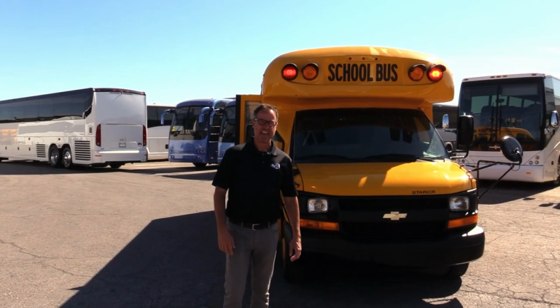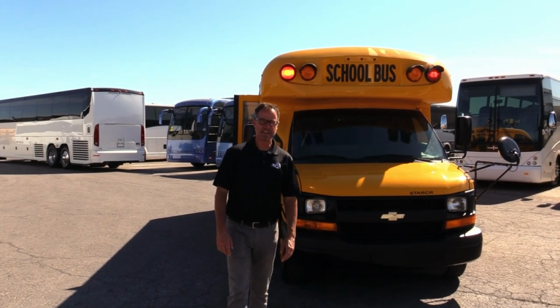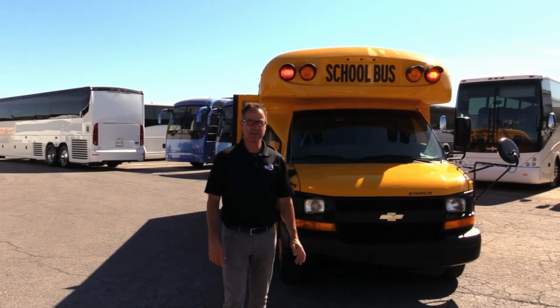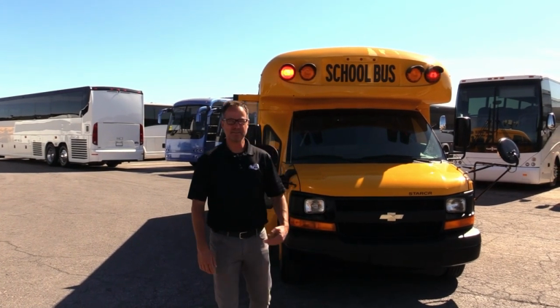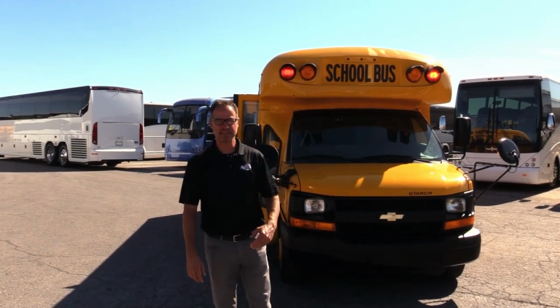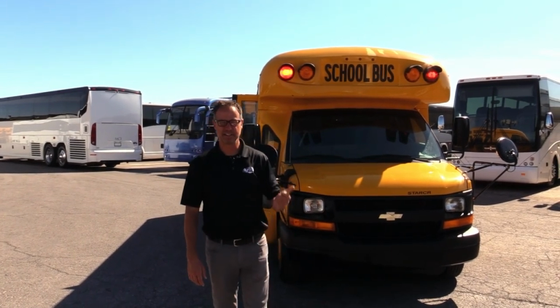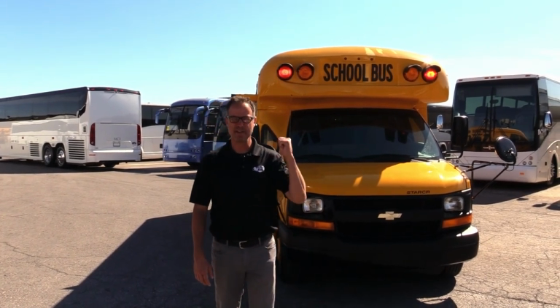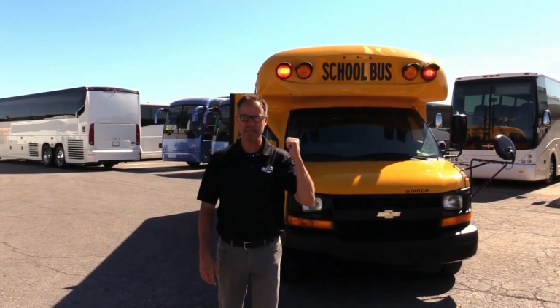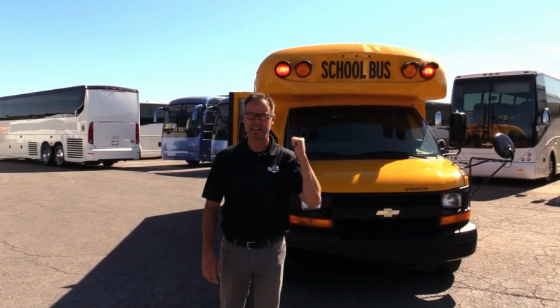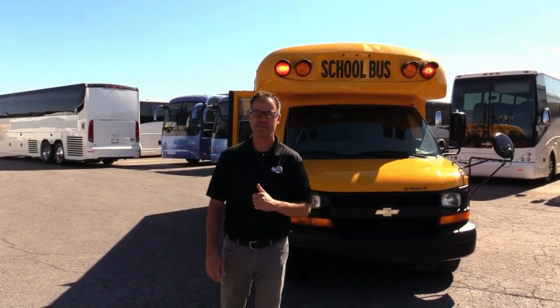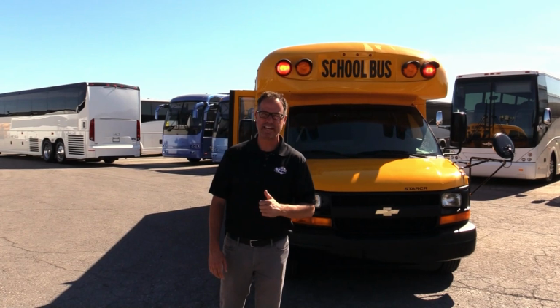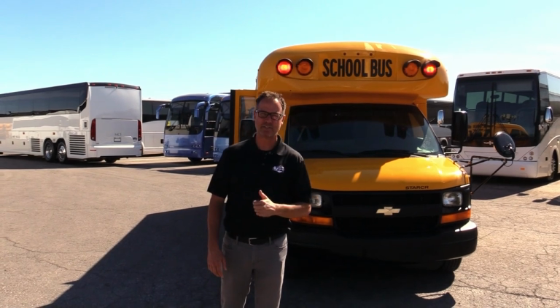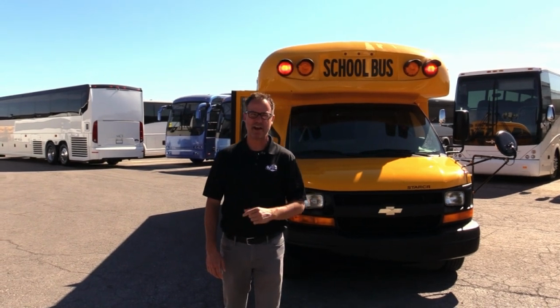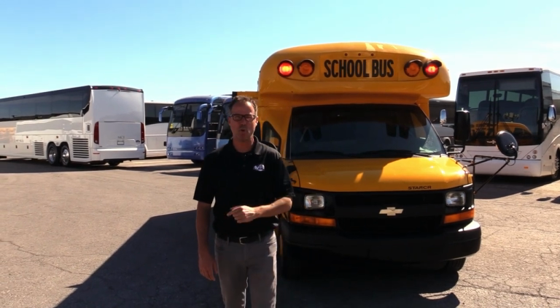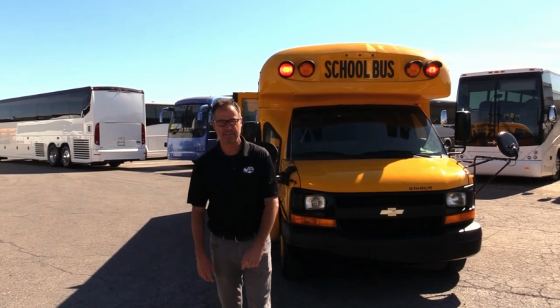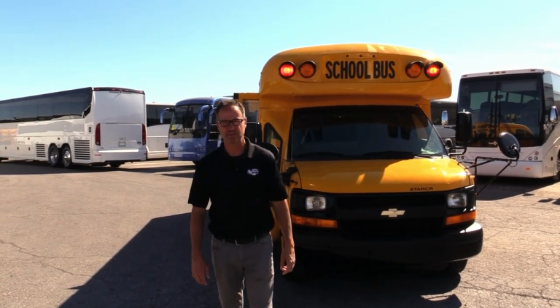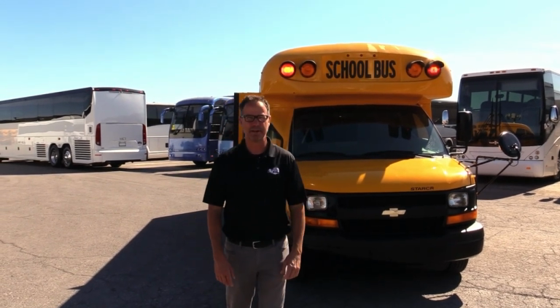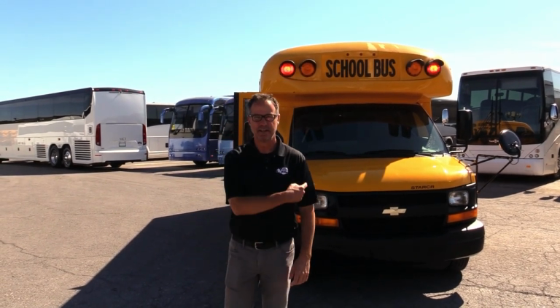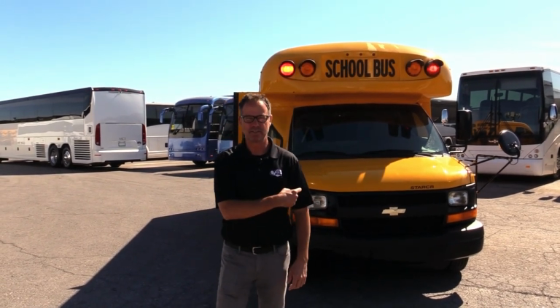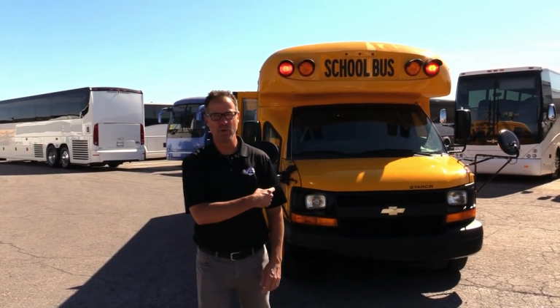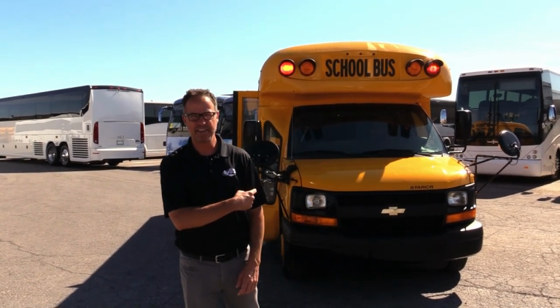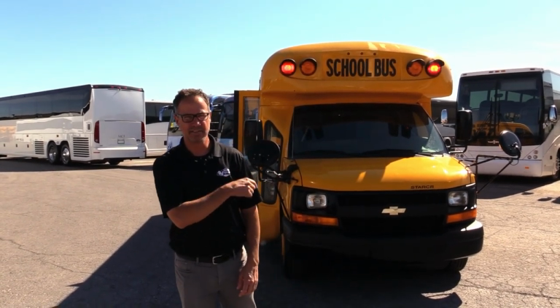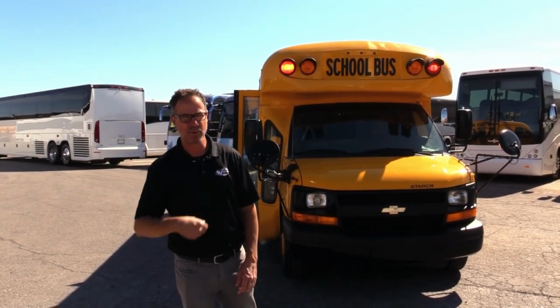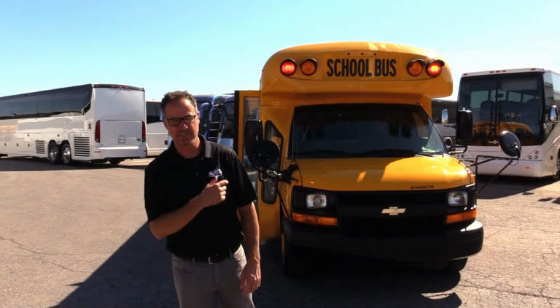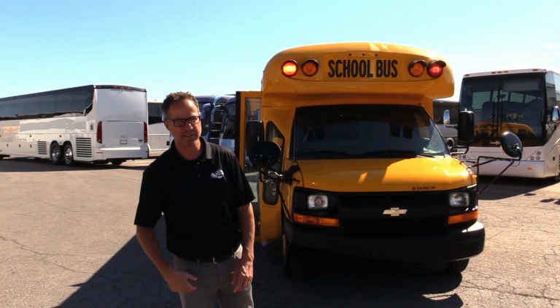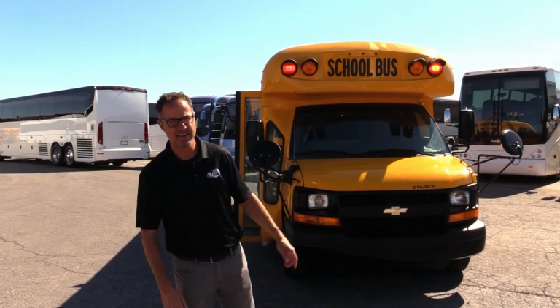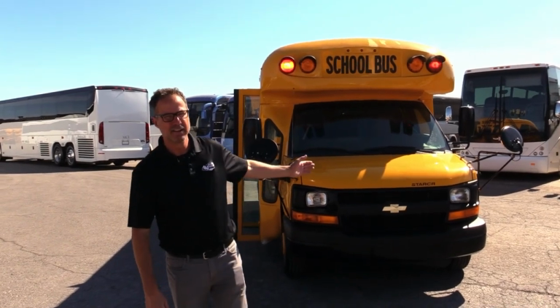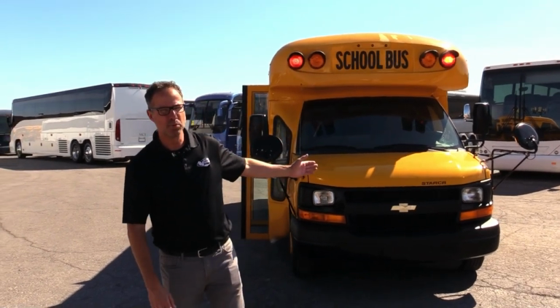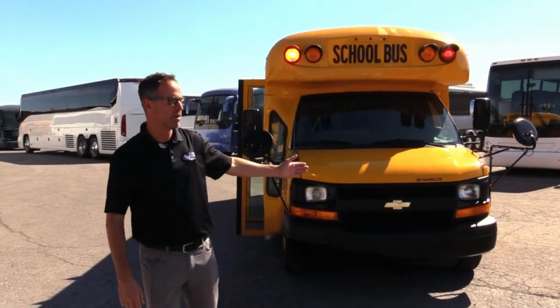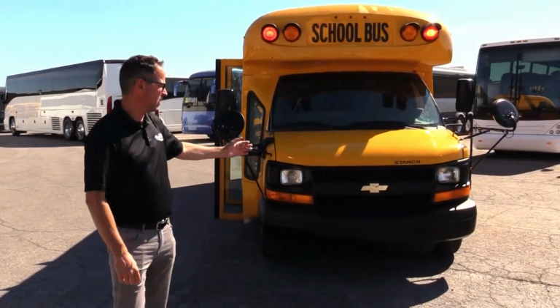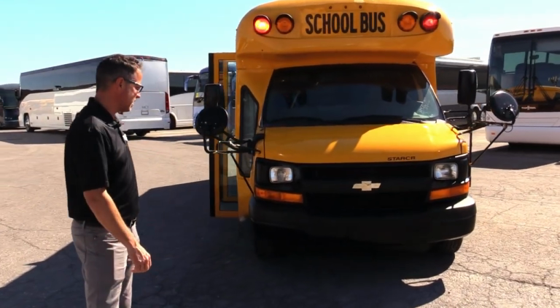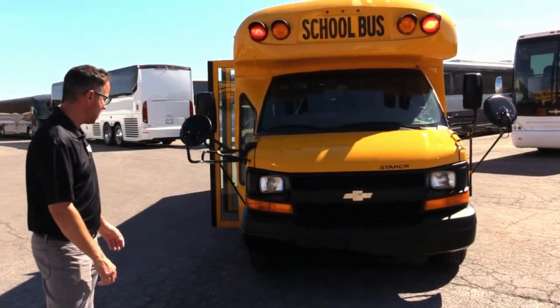Hey everybody, Johnny Ringo here at Las Vegas Bus Sales. What I've got behind me here is a 2015 StarCraft Quest Type A school bus. Seats 25 kids, has some three-point seat belts in there. 6.0 under the hood — let's check it out.